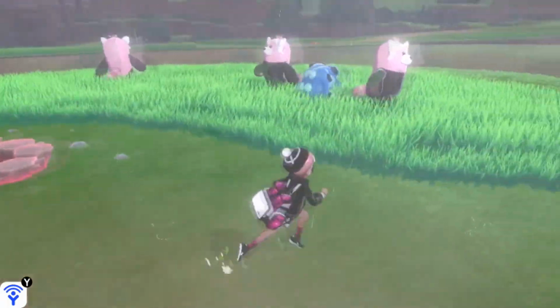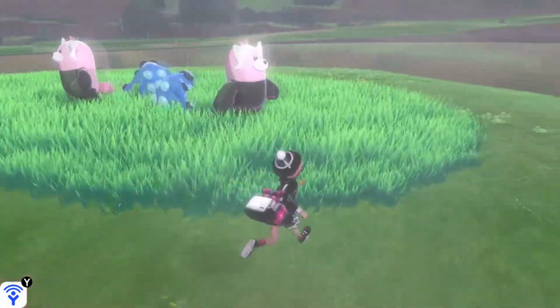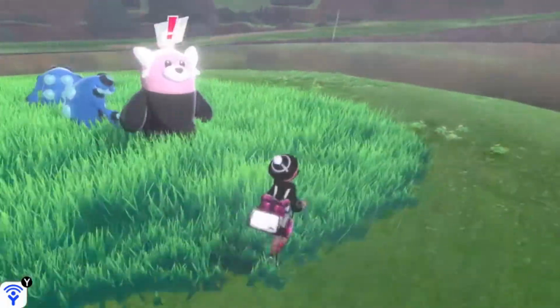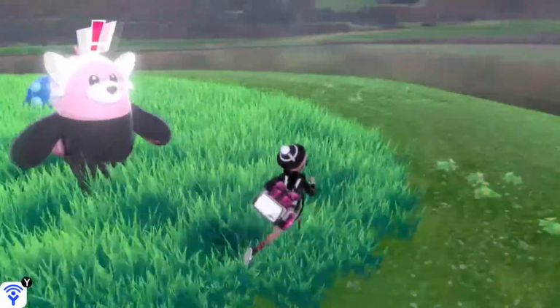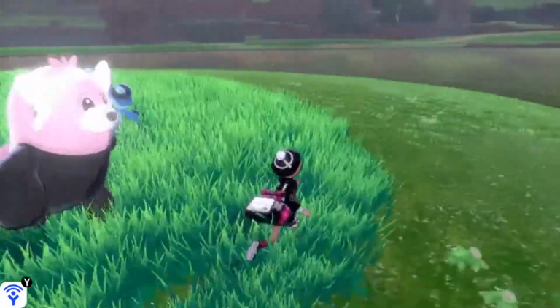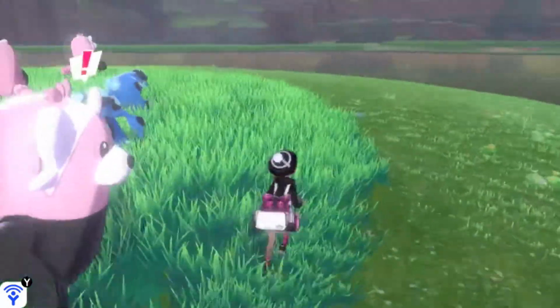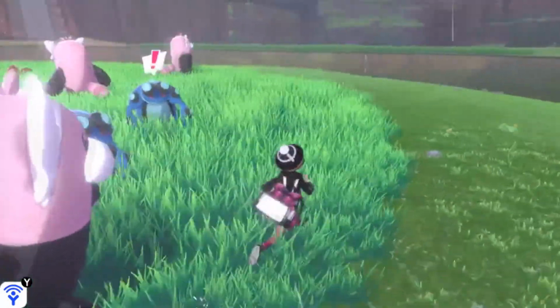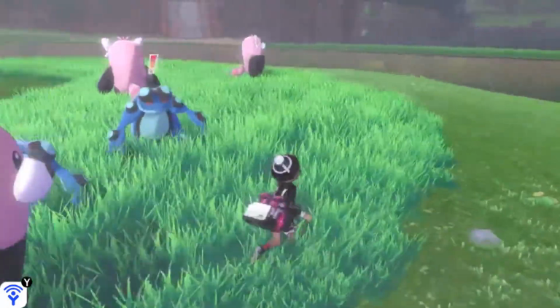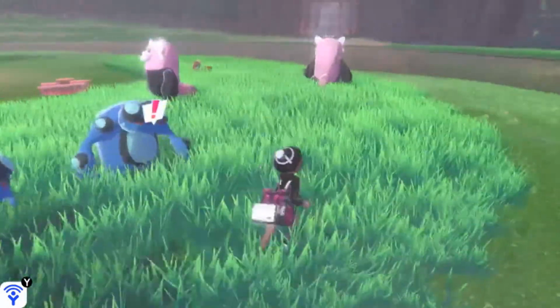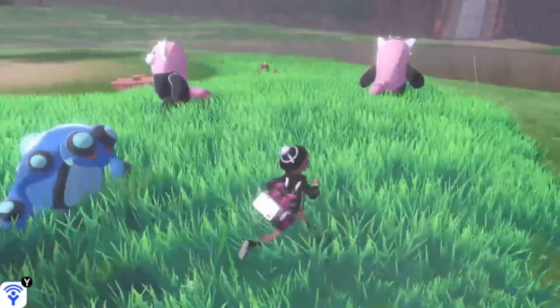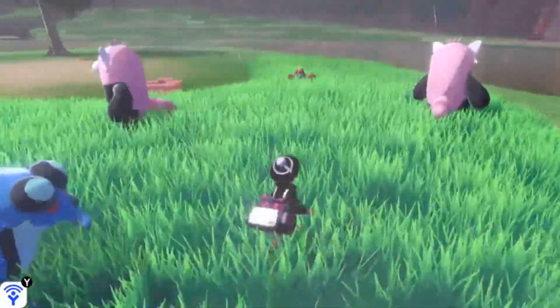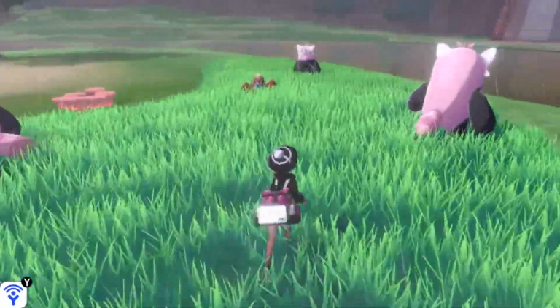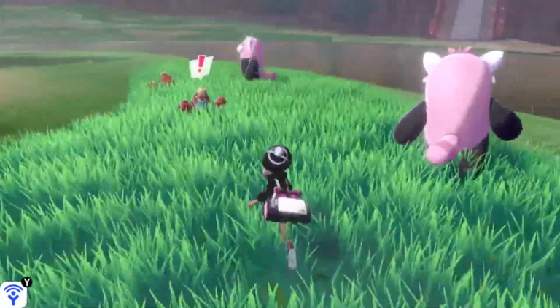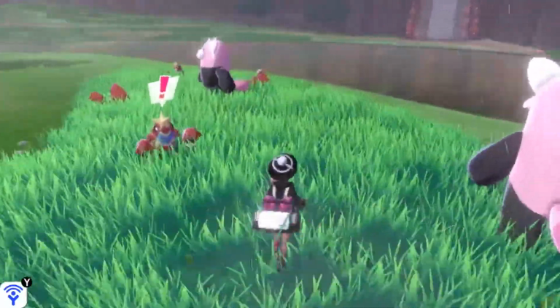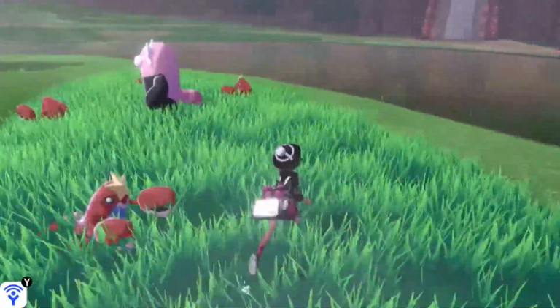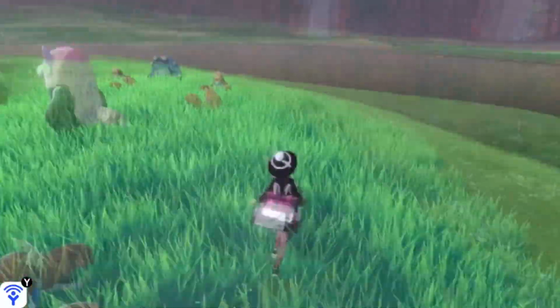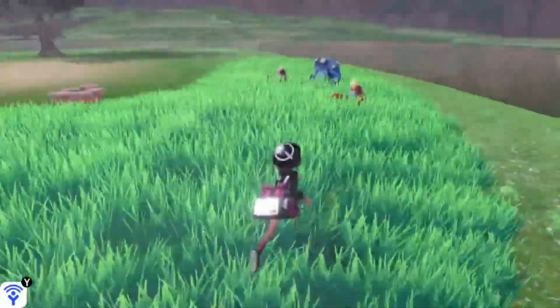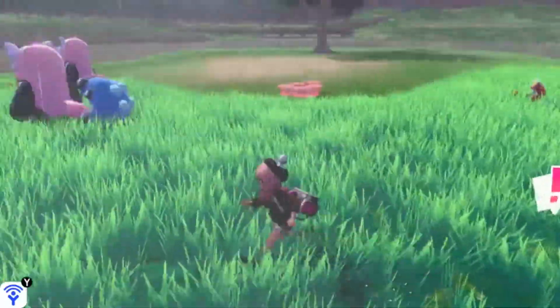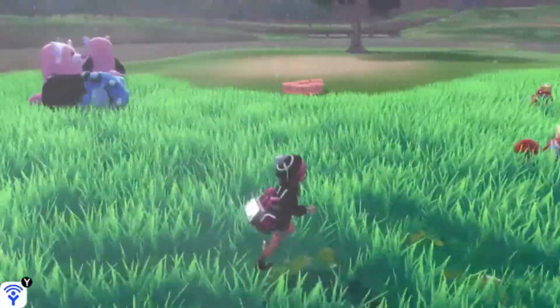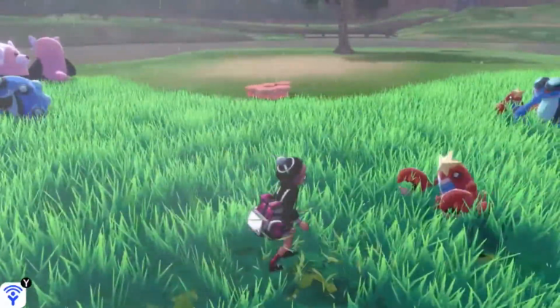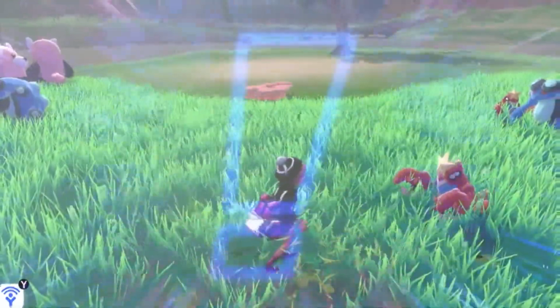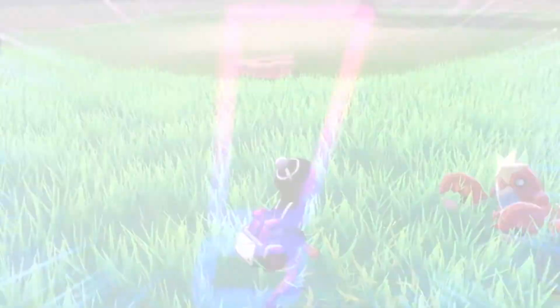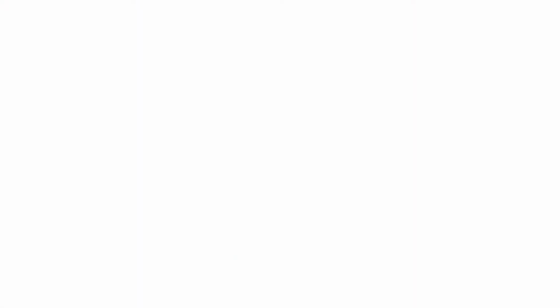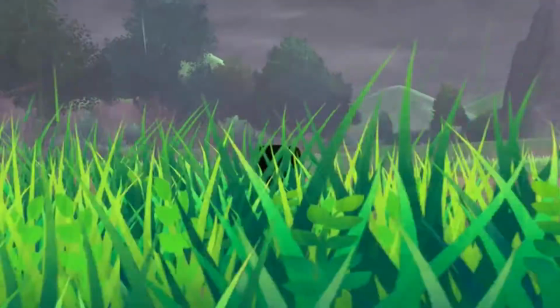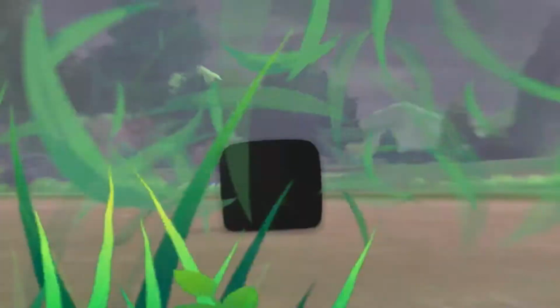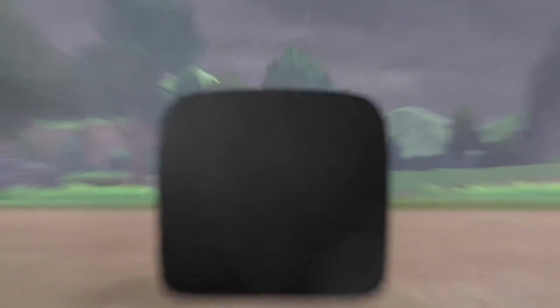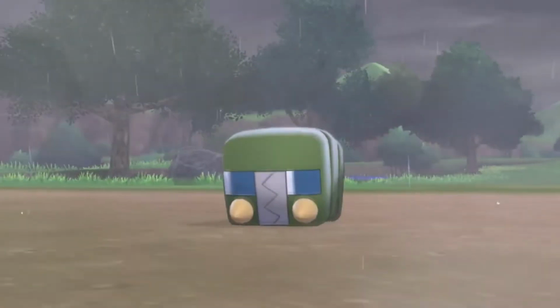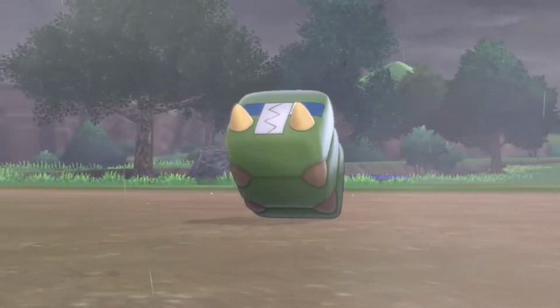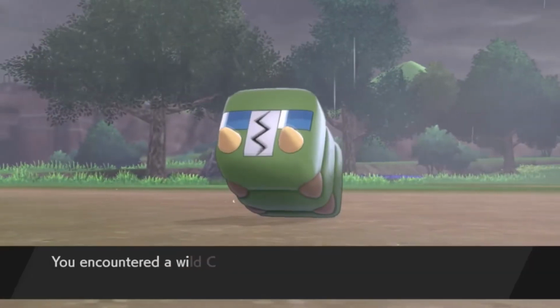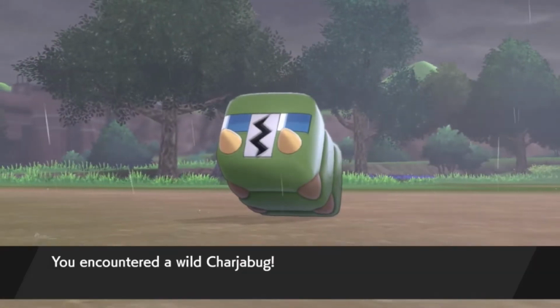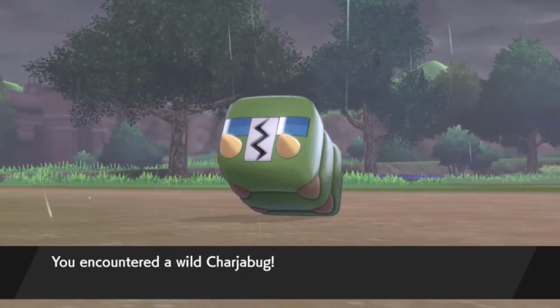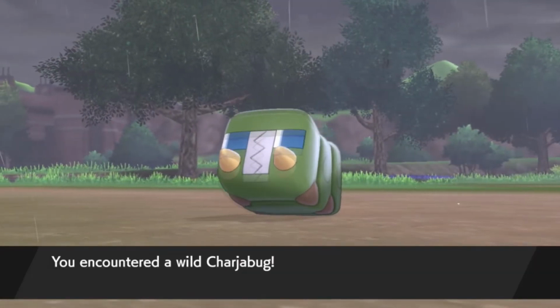Go to the grass and you're going to be looking for a random encounter — not the overworld encounters, which are the little exclamation points that pop out. In this weather specifically, you have a 30% chance of finding Charjabug.